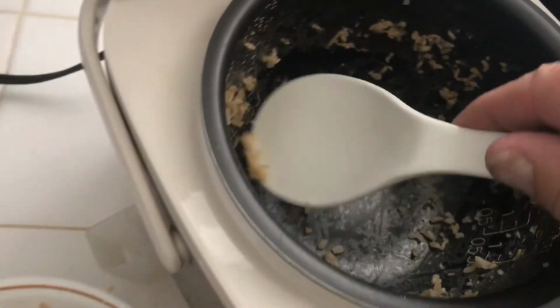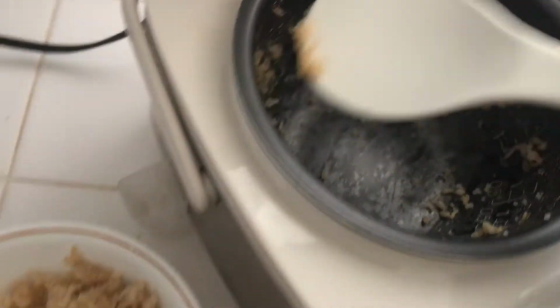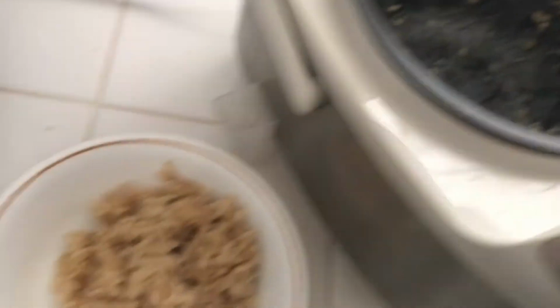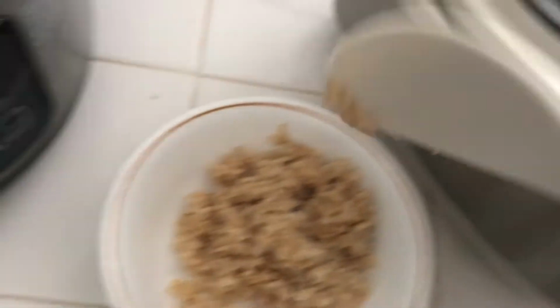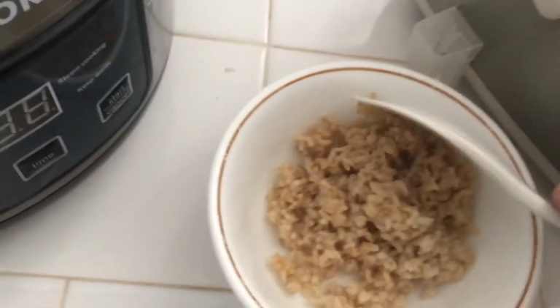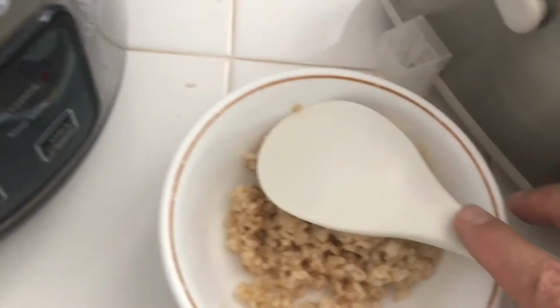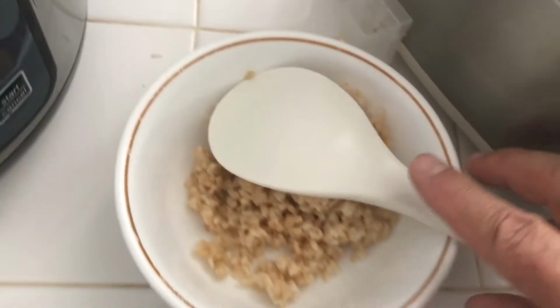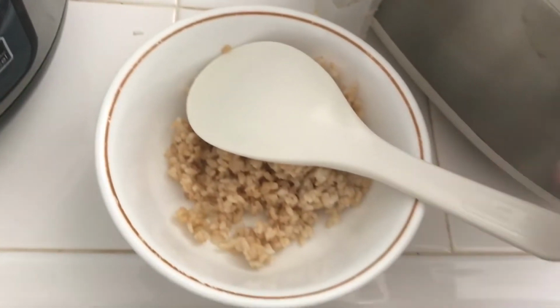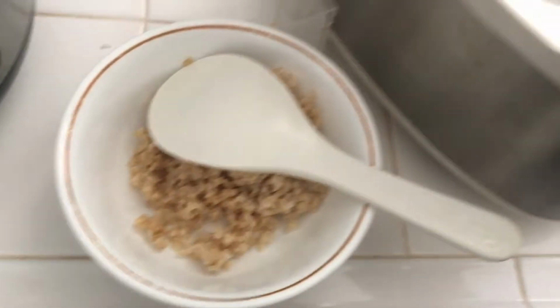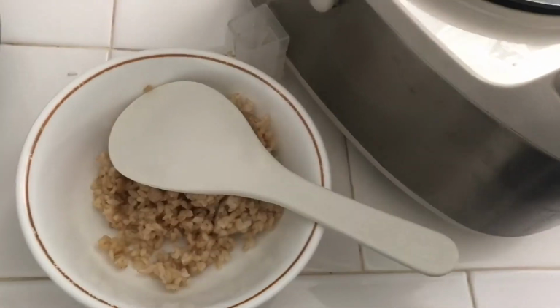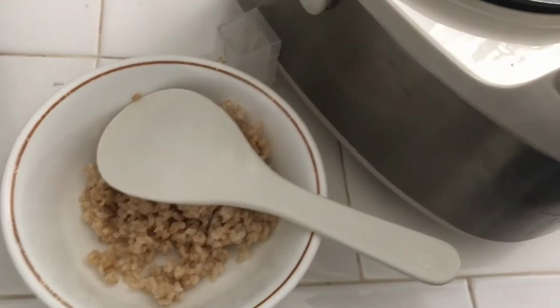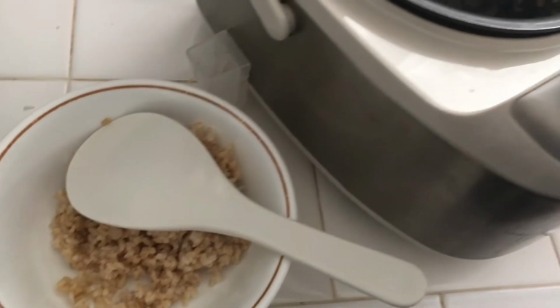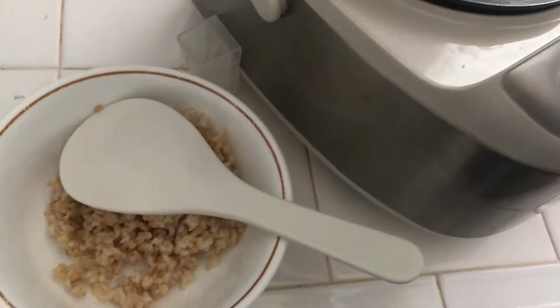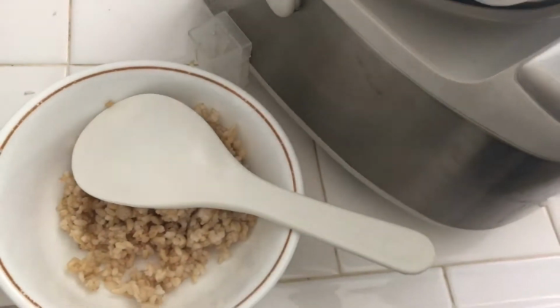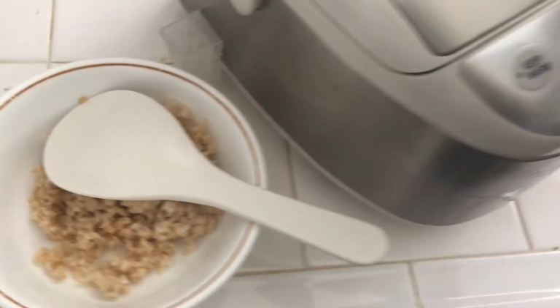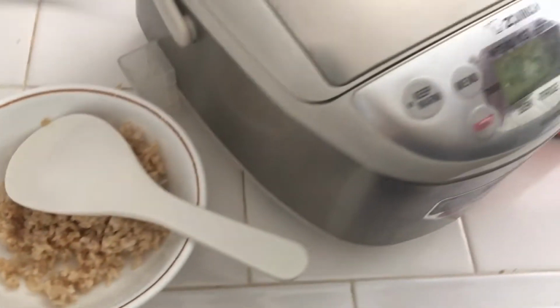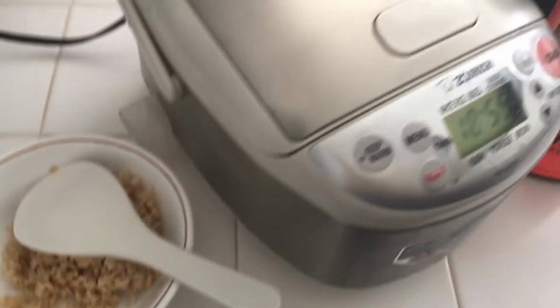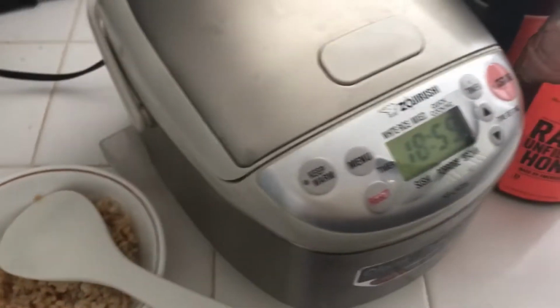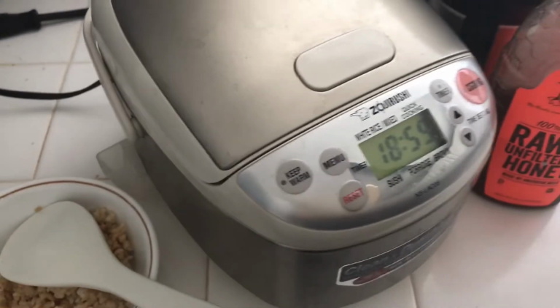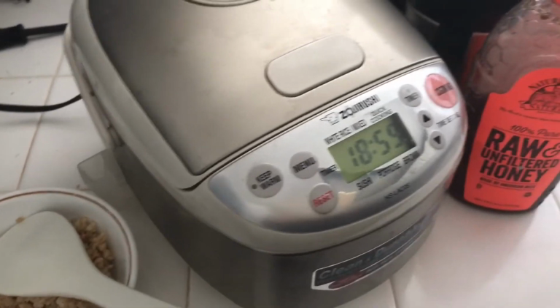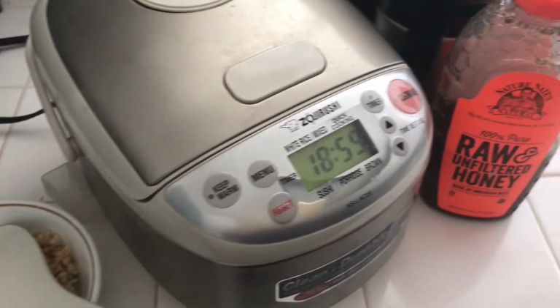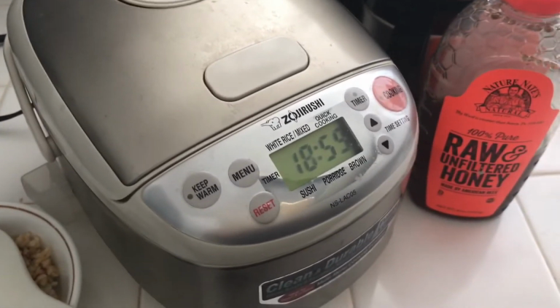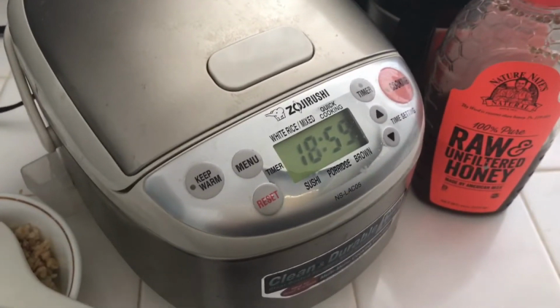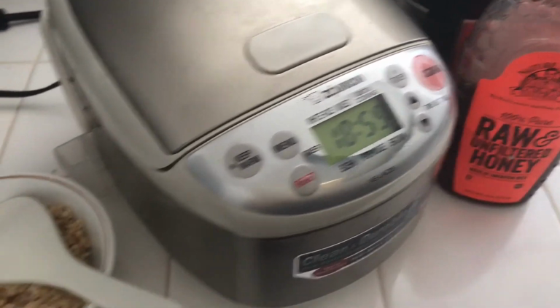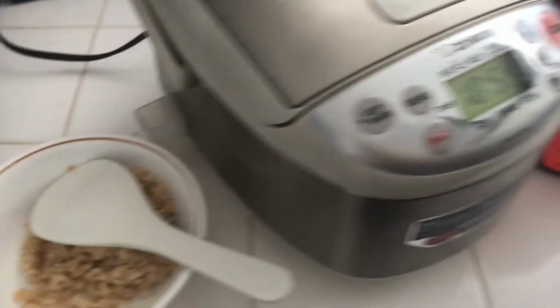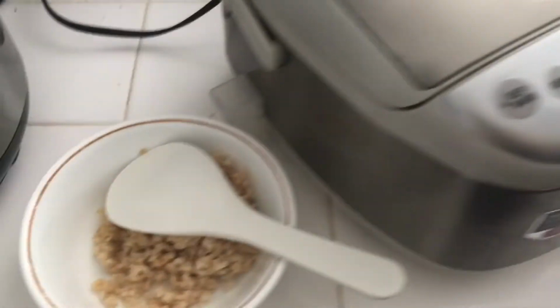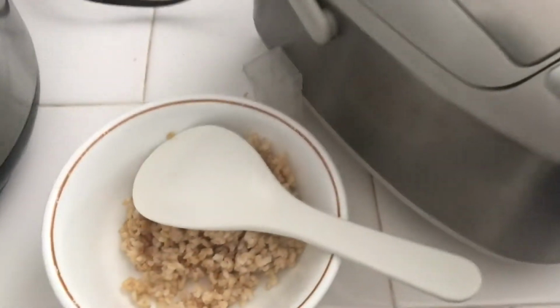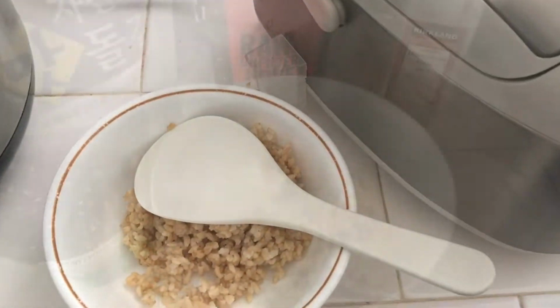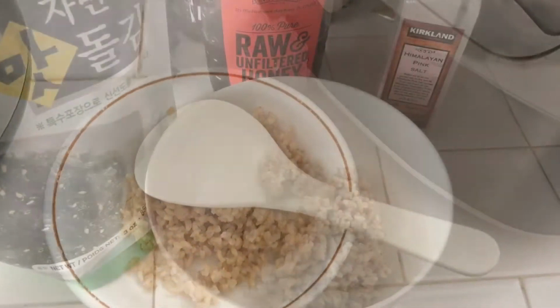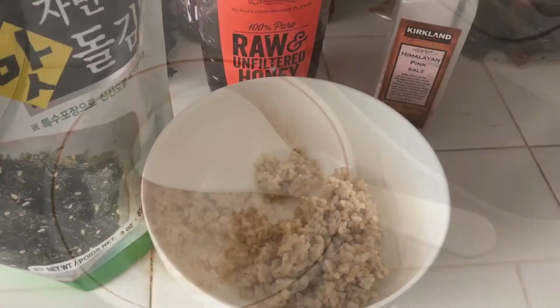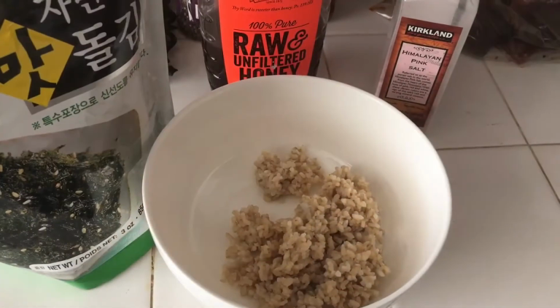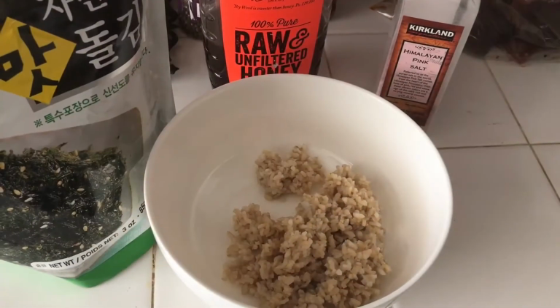First off, you might want to get yourself a machine. I've said it before, these machines are really good. Get the ones made in Japan — a rice cooker.